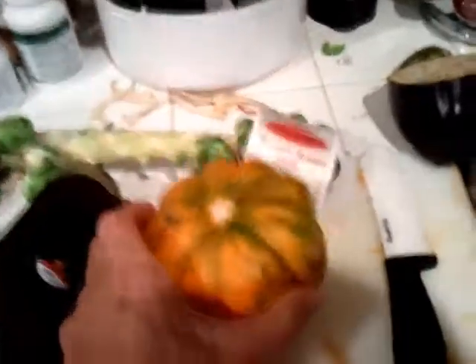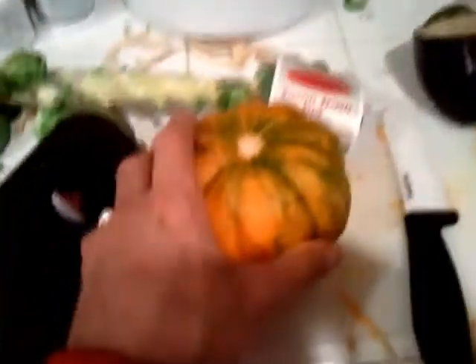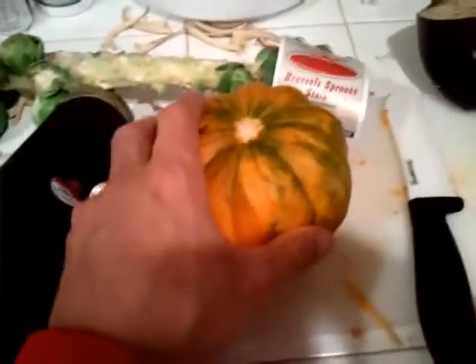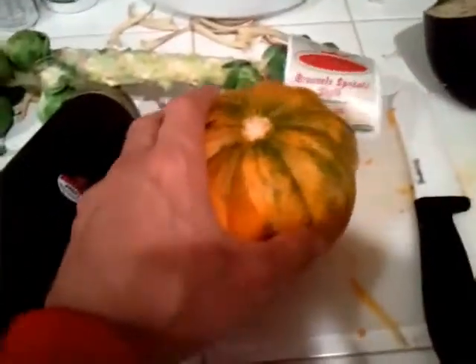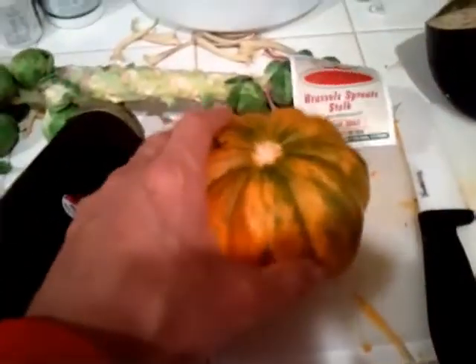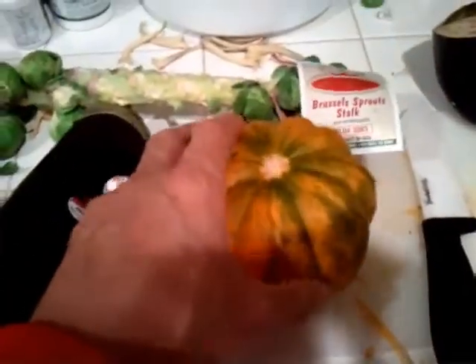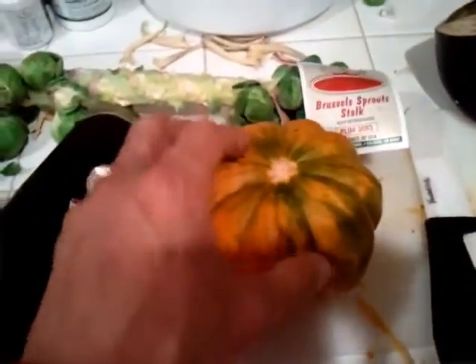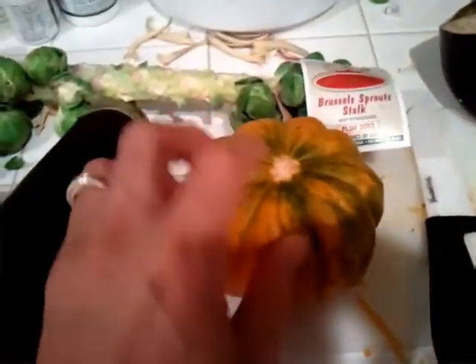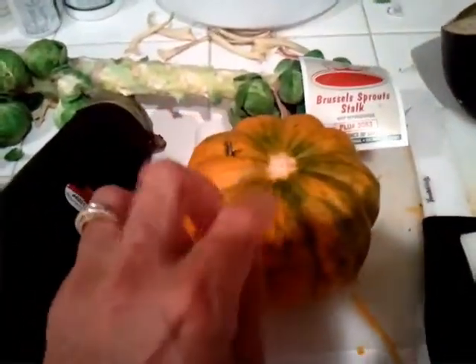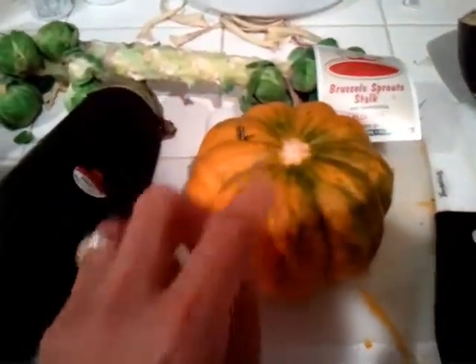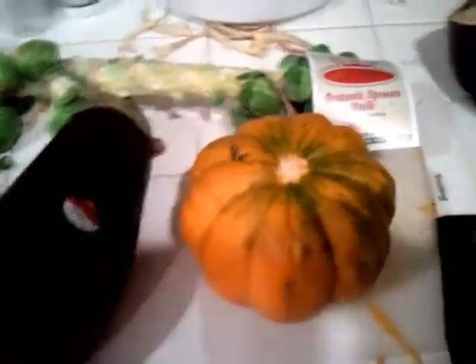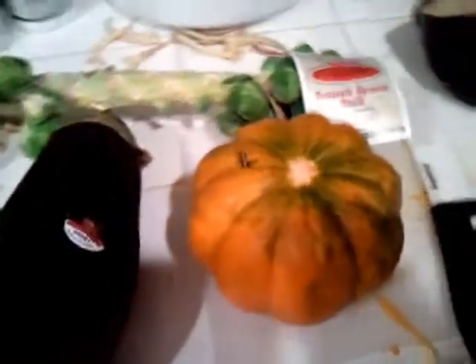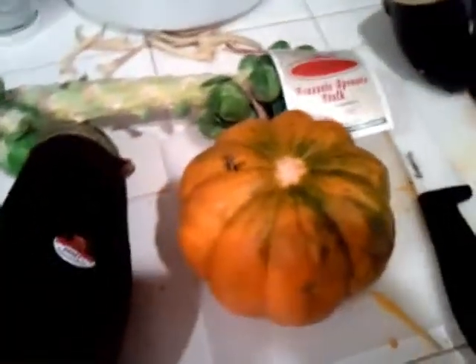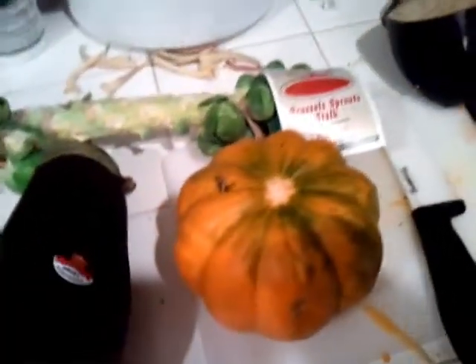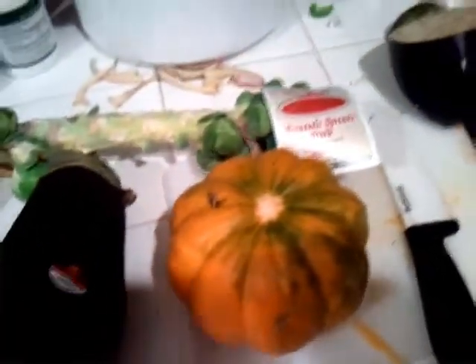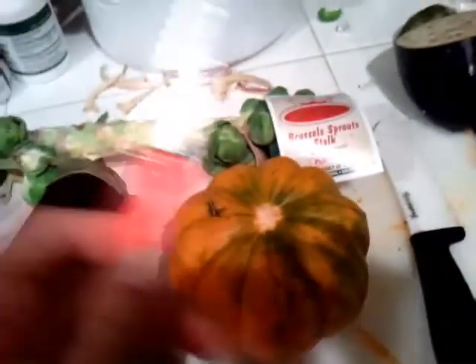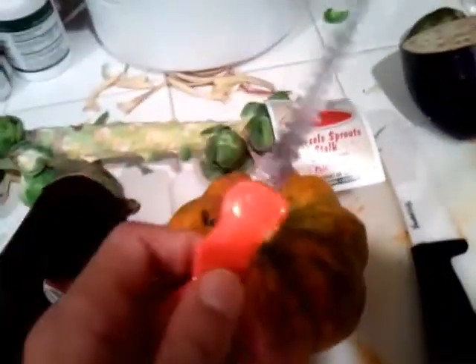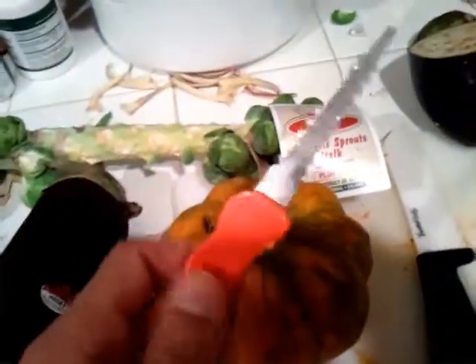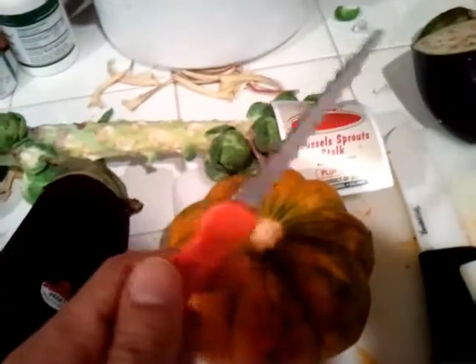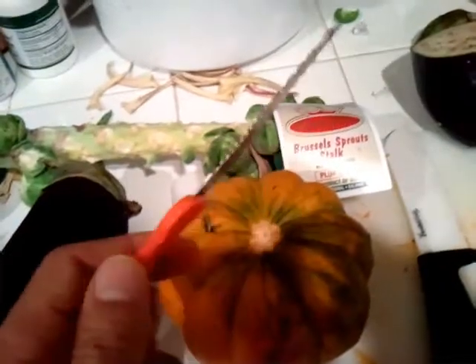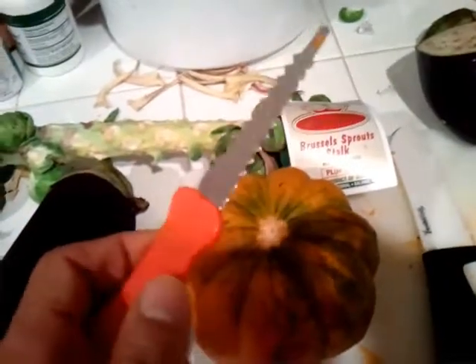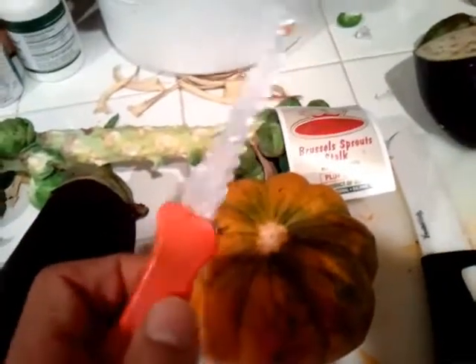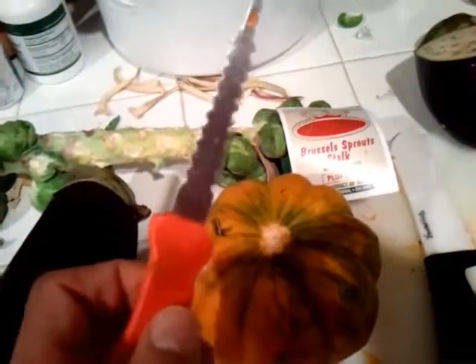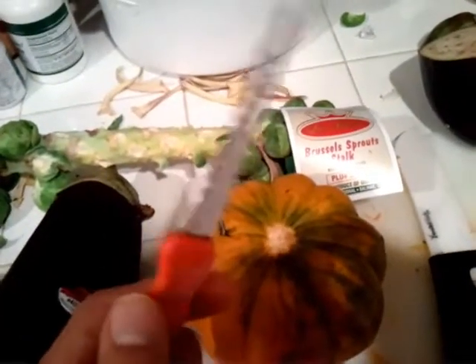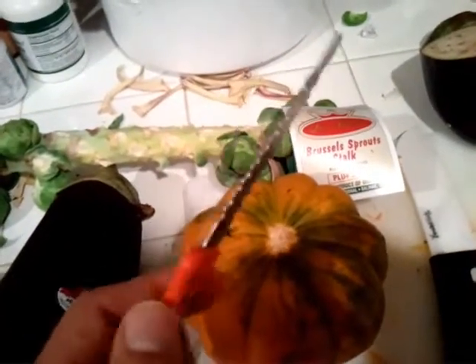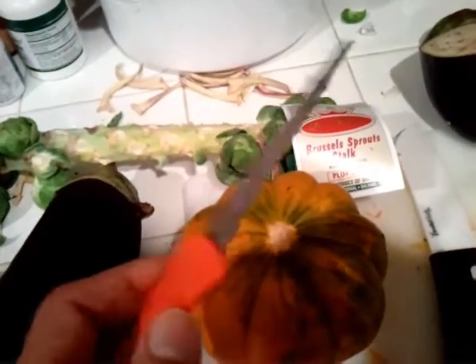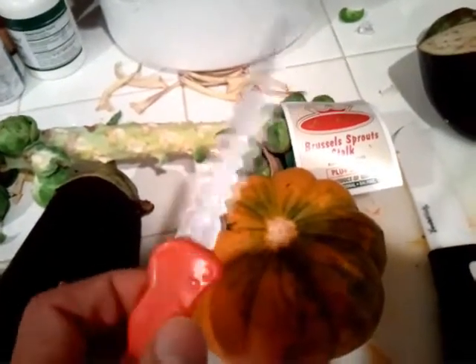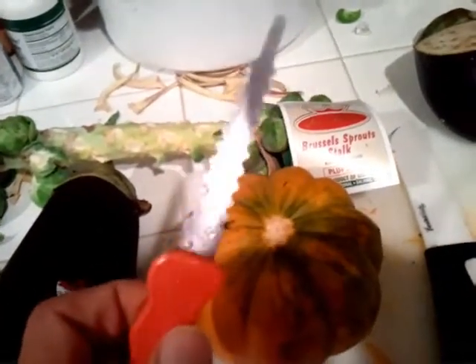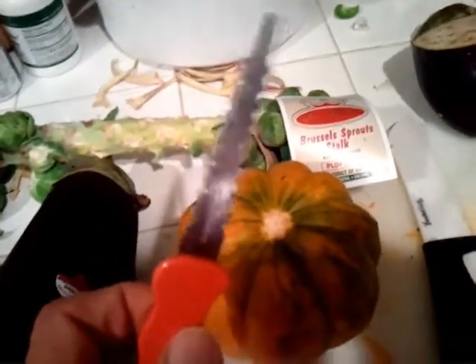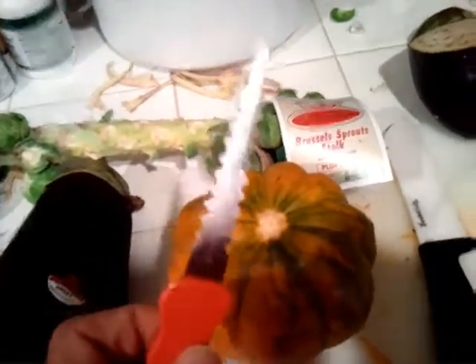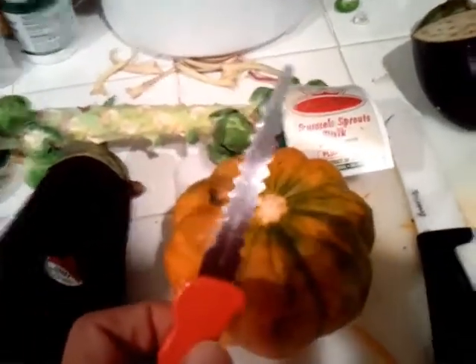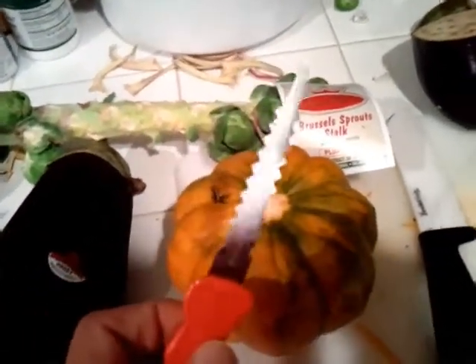It's almost like a pumpkin. Very tough to get into, so I got a carving tool. Got told by my wife this works and it was effective.